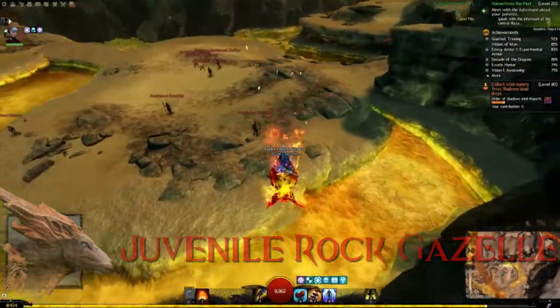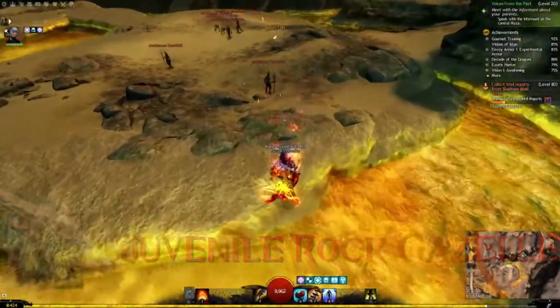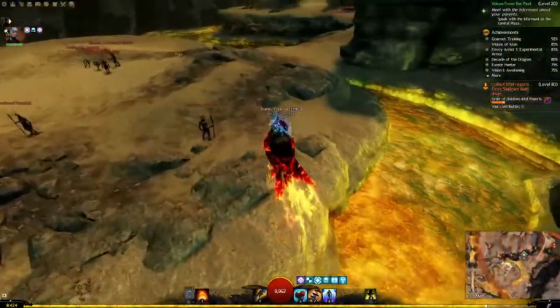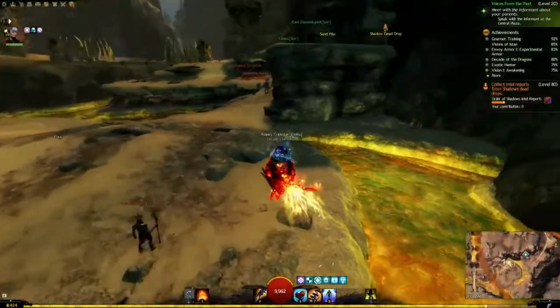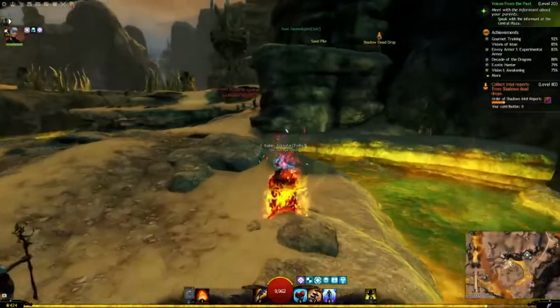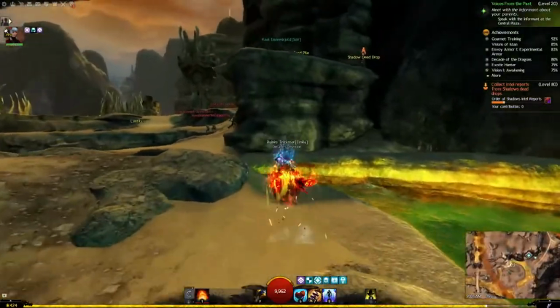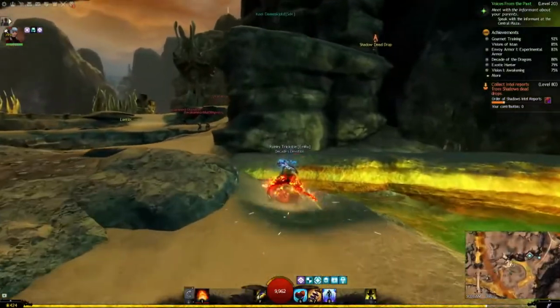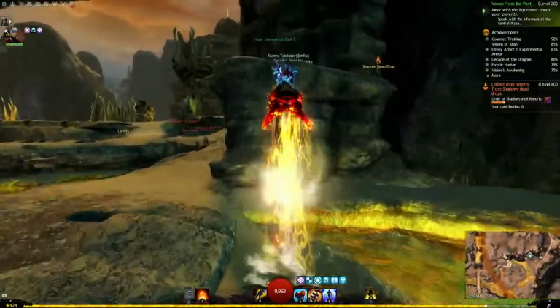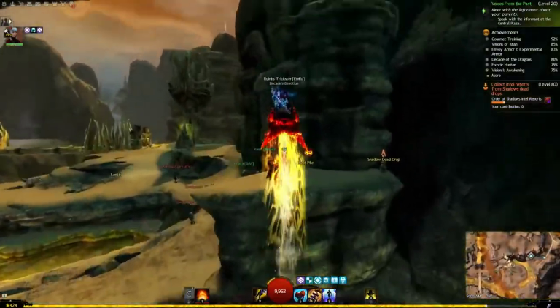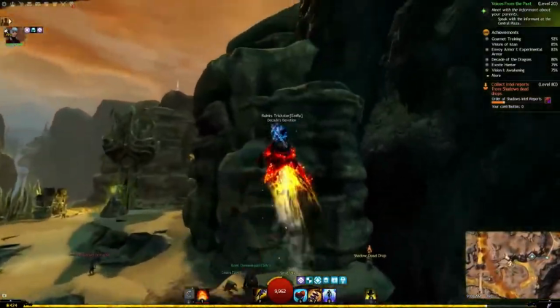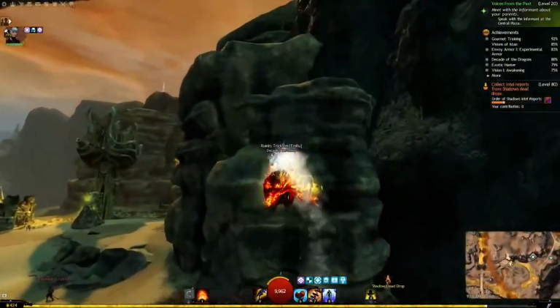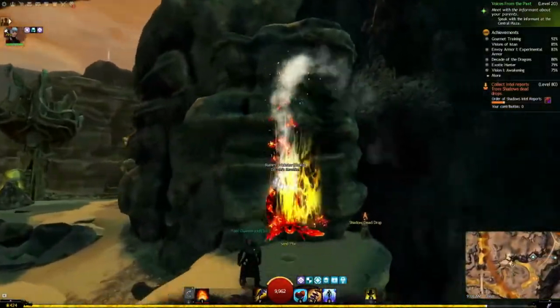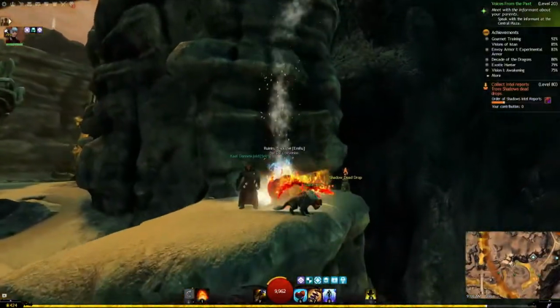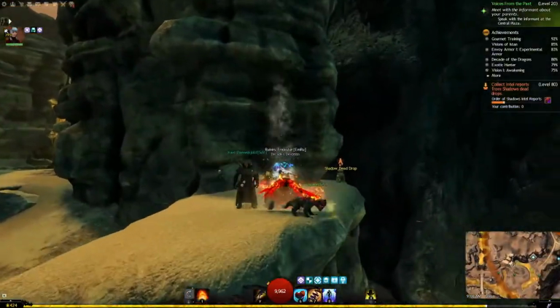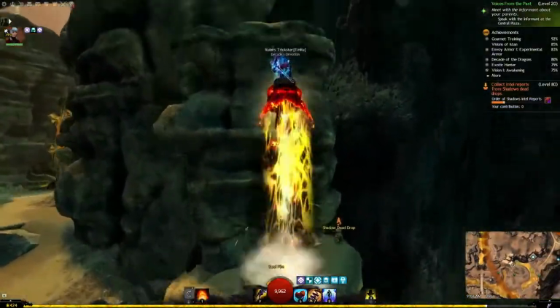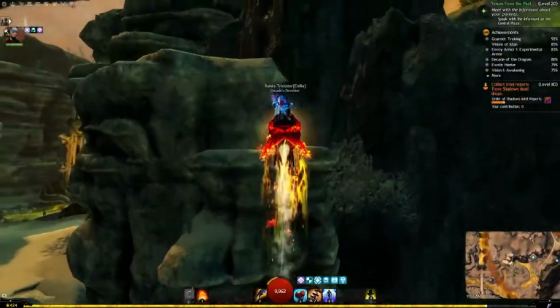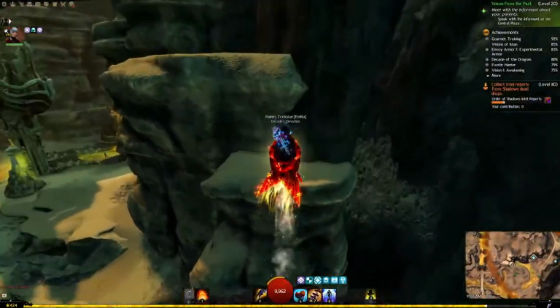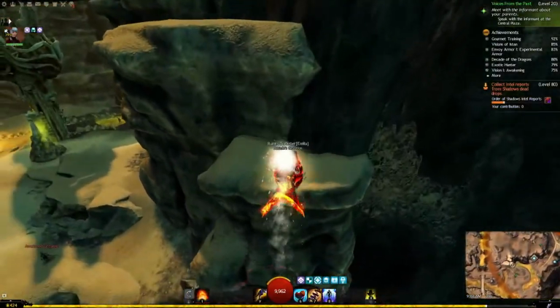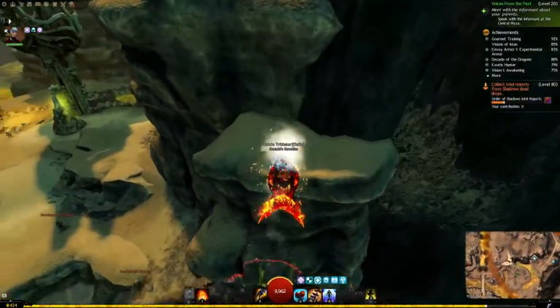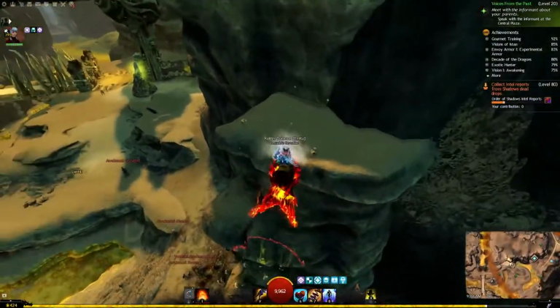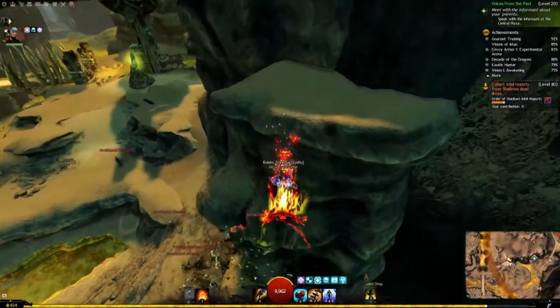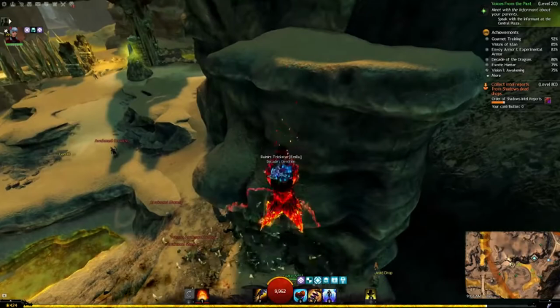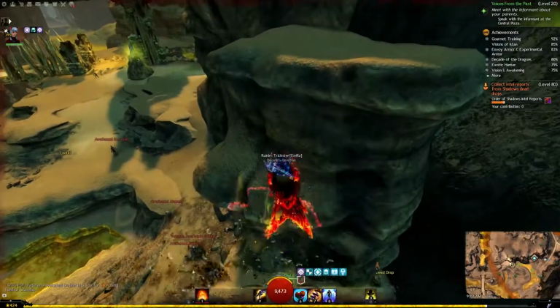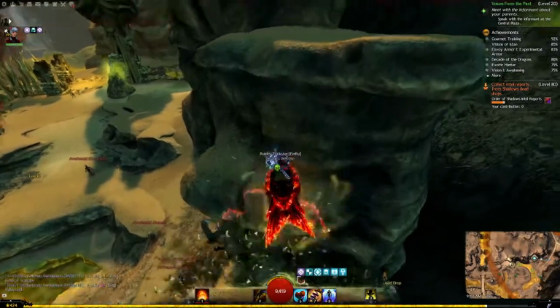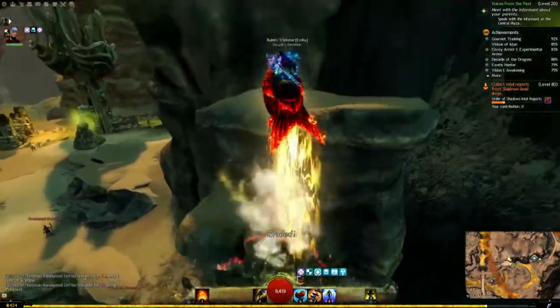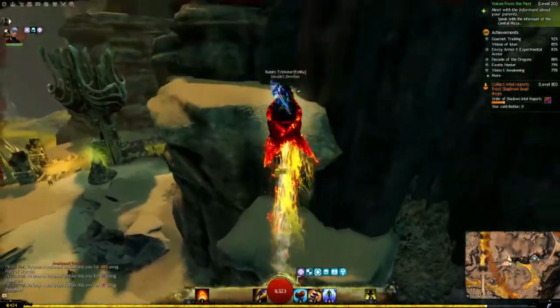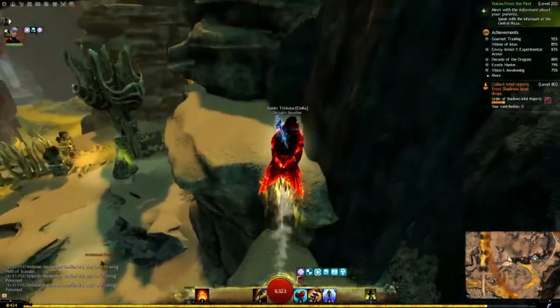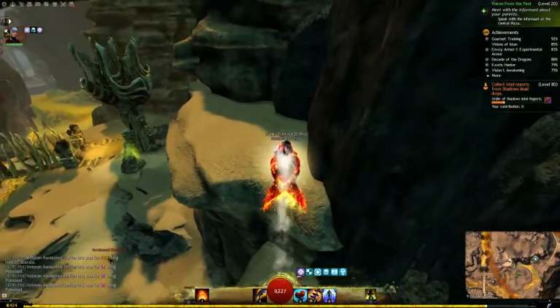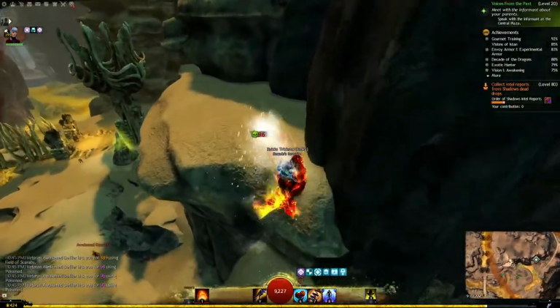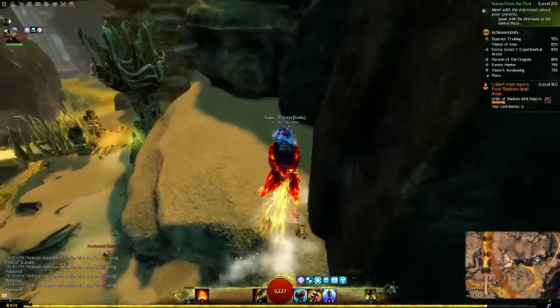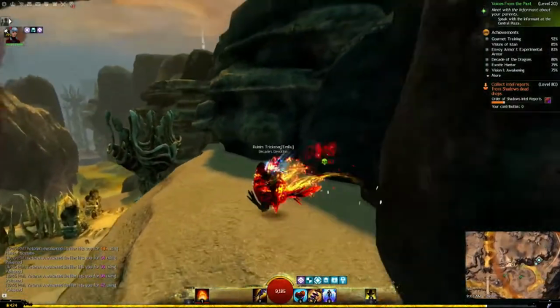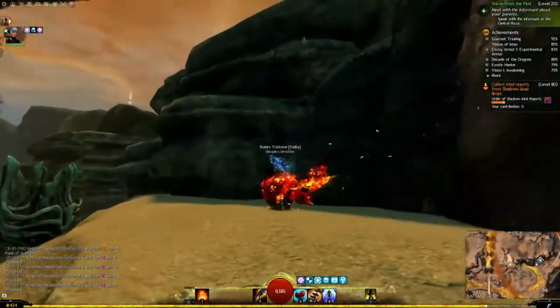In the Desolation, you'll find a rock gazelle on top of the cliffs overlooking Joko's Domain Waypoint. This will require a Springer as it is up top.